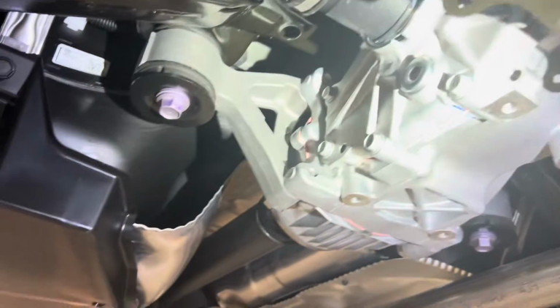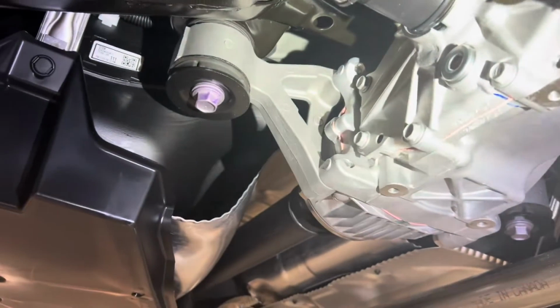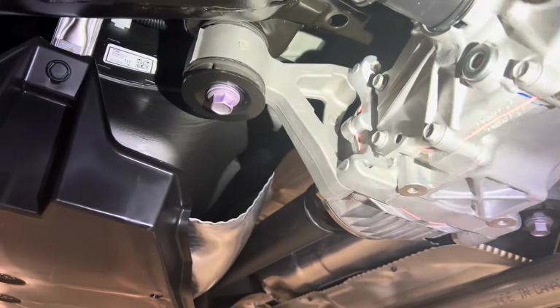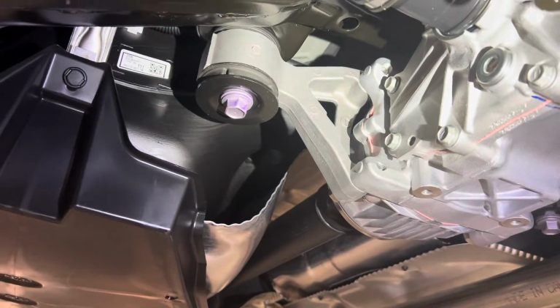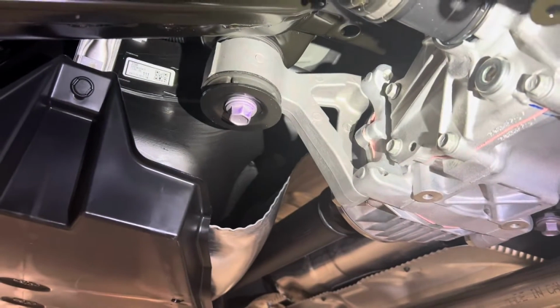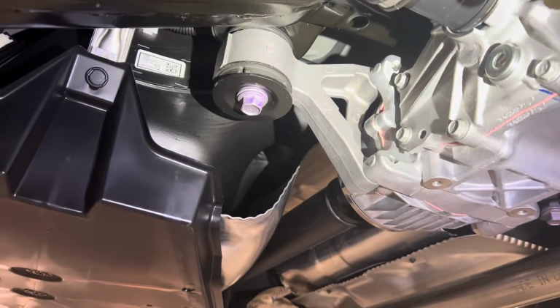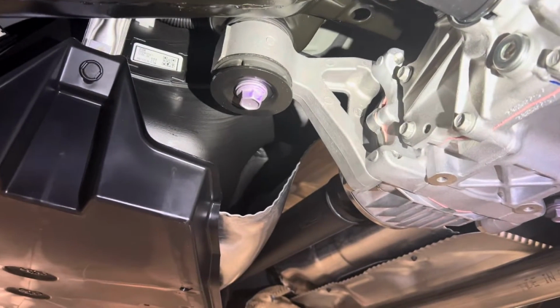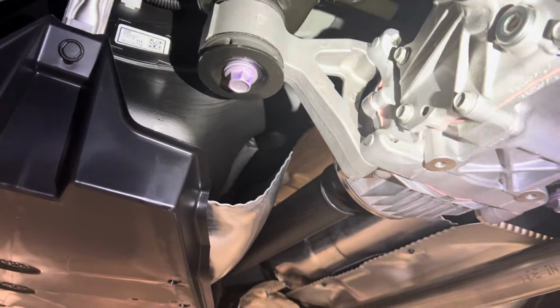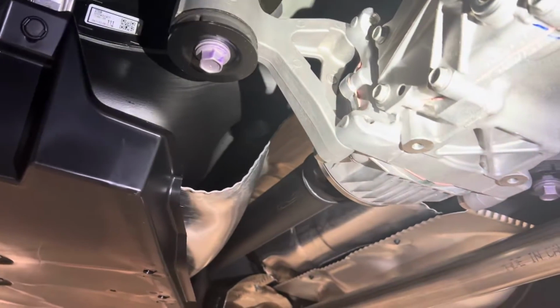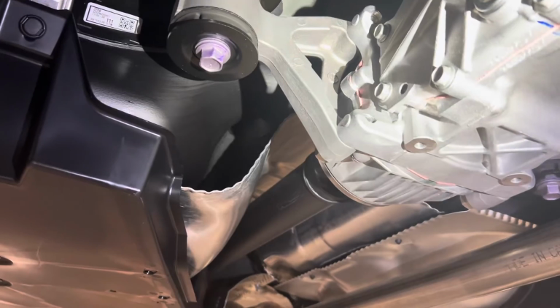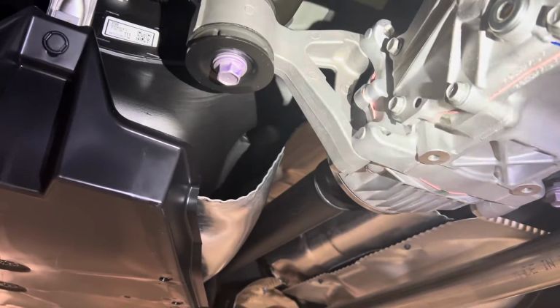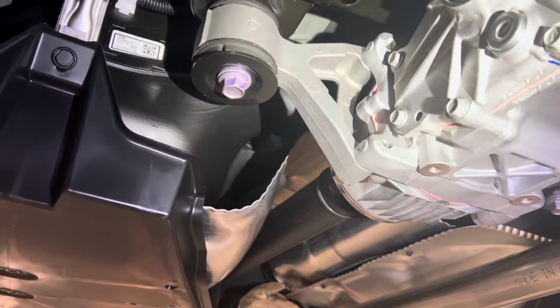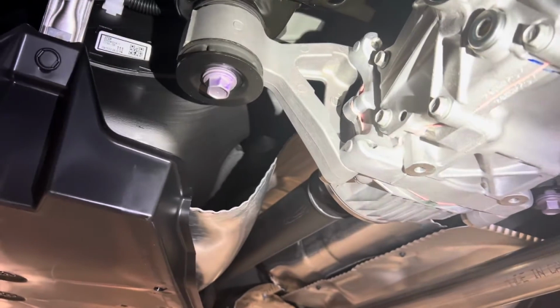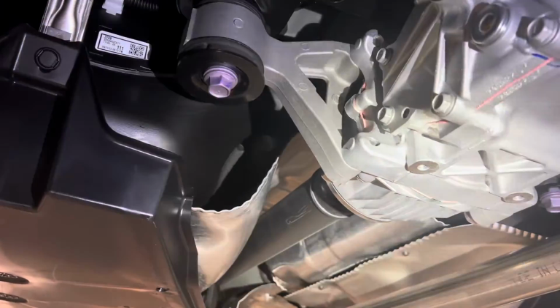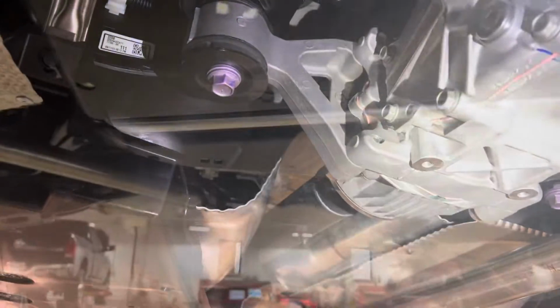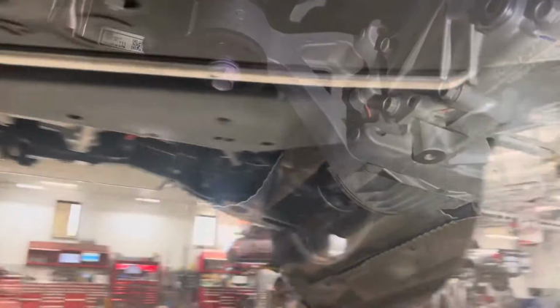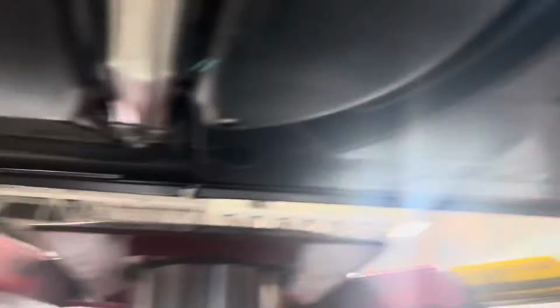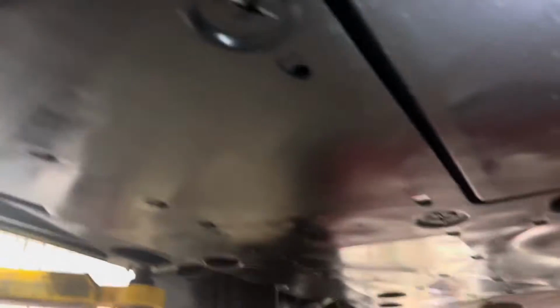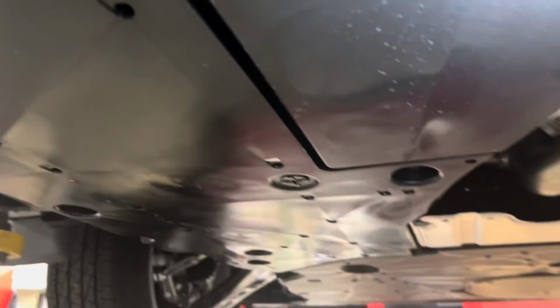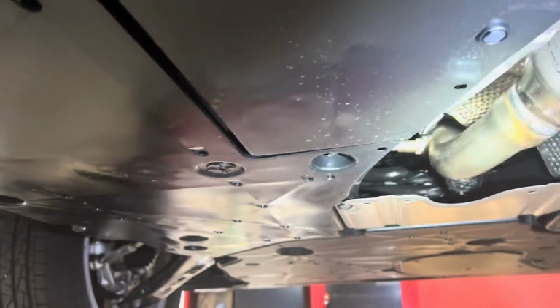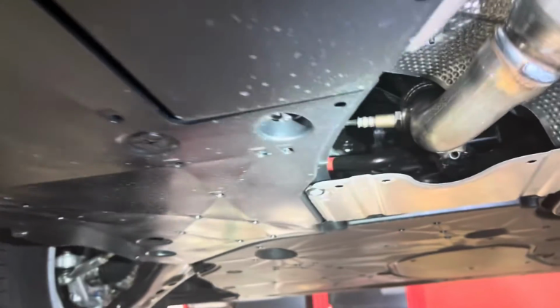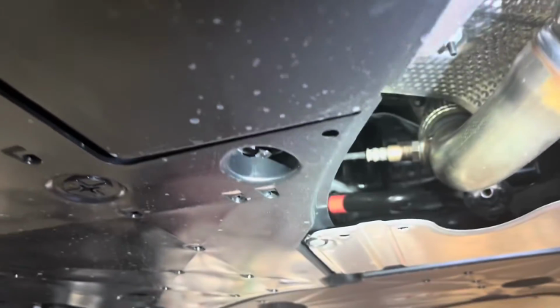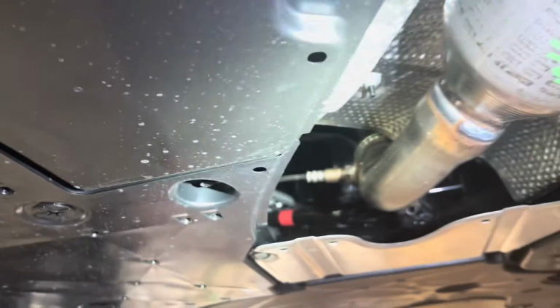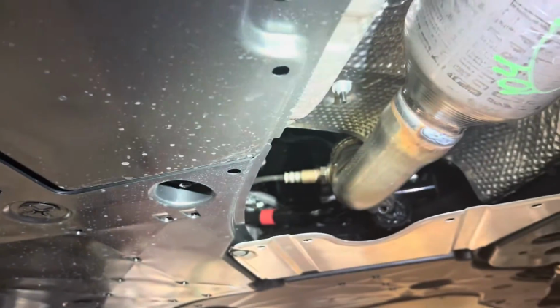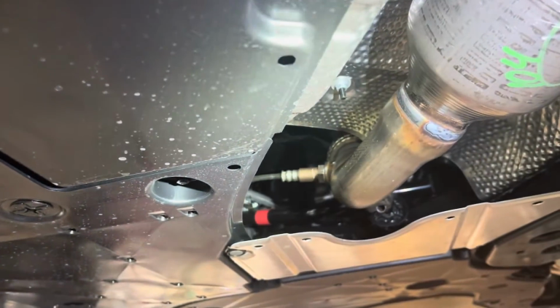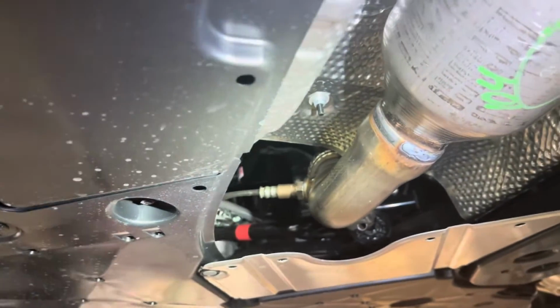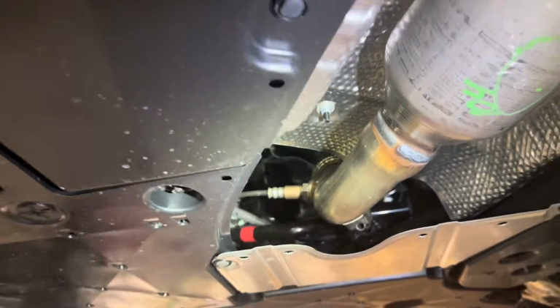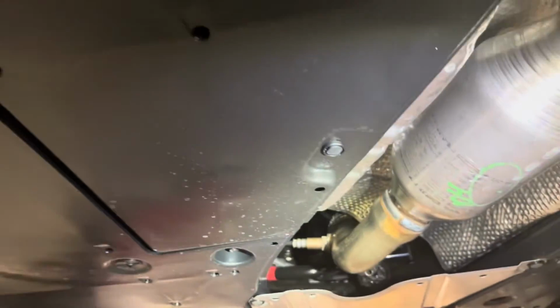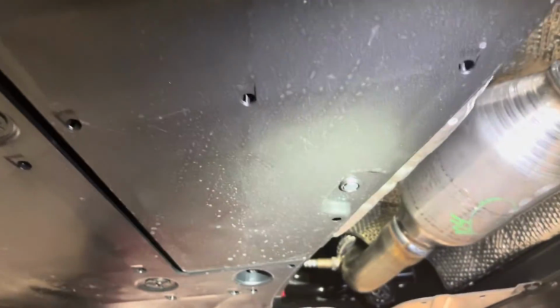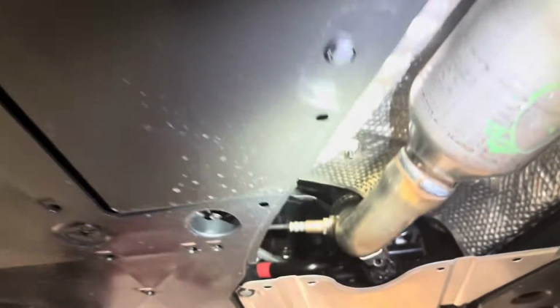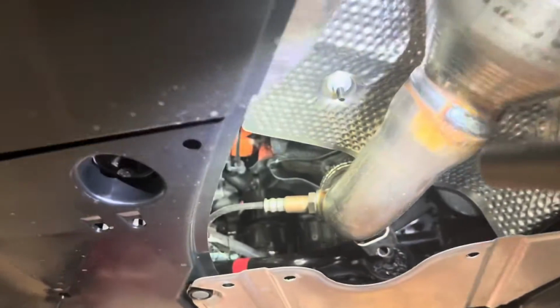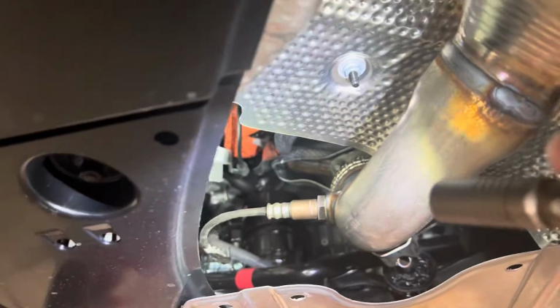Now I'm going to show you a hybrid, and you're going to see a really dramatic difference between the two. I'm now underneath a hybrid and if you notice, there's no drive shaft here.